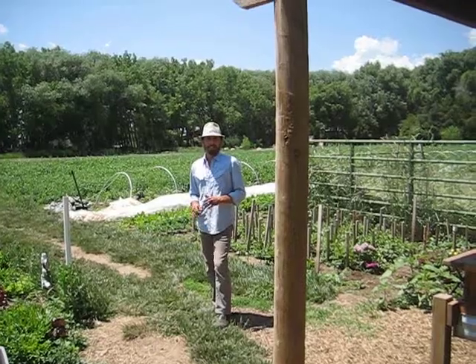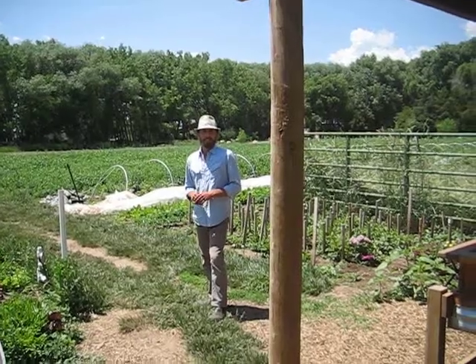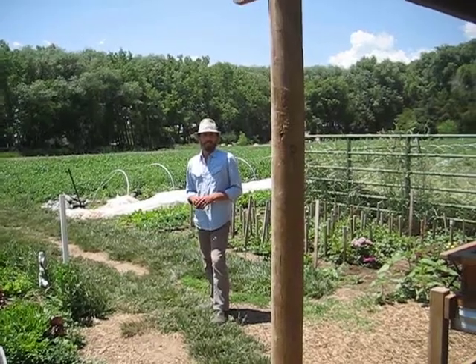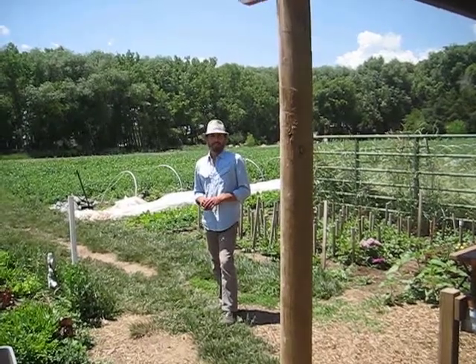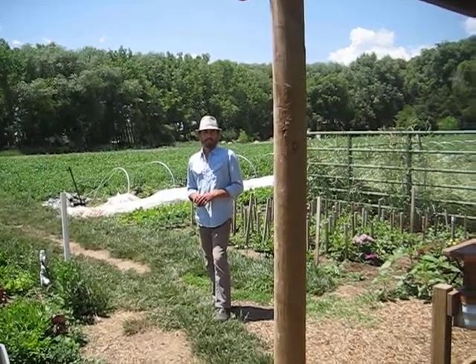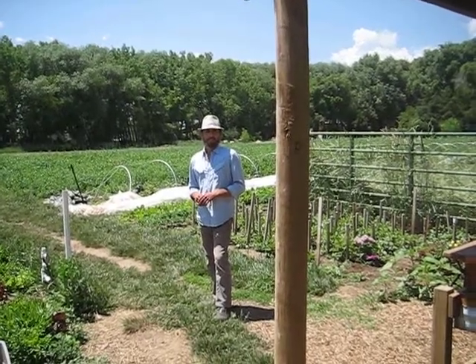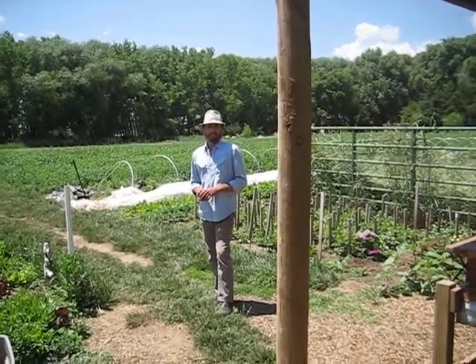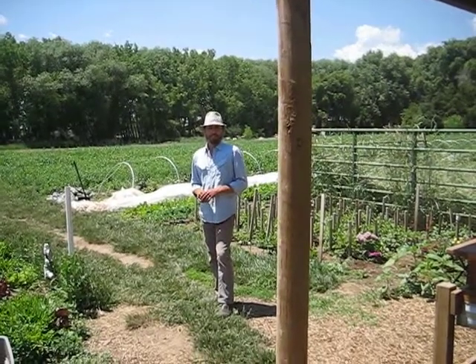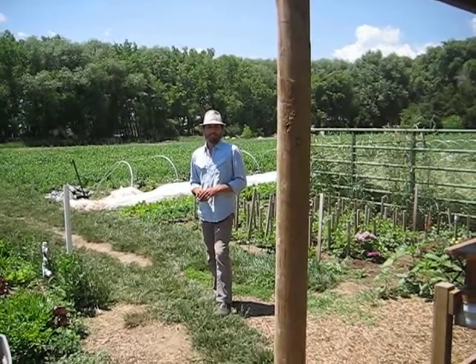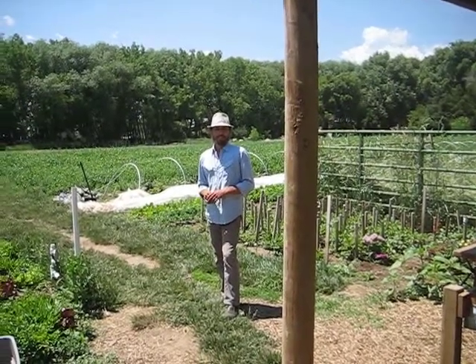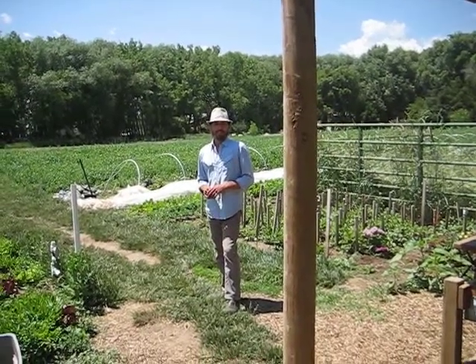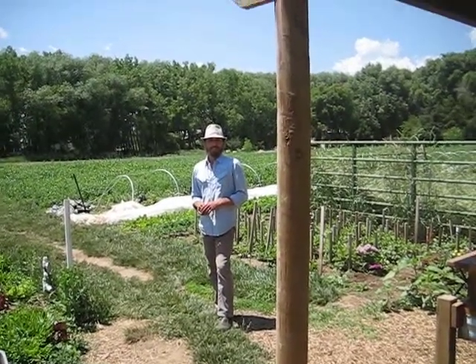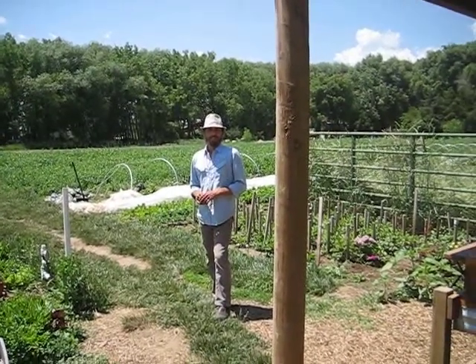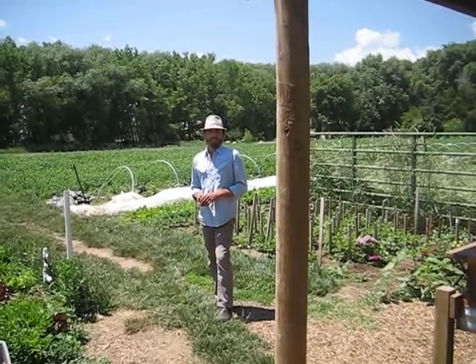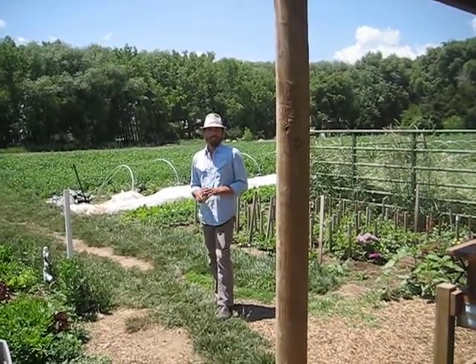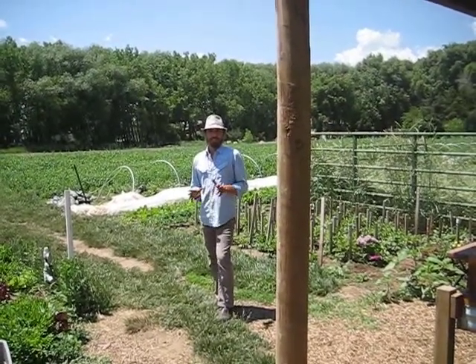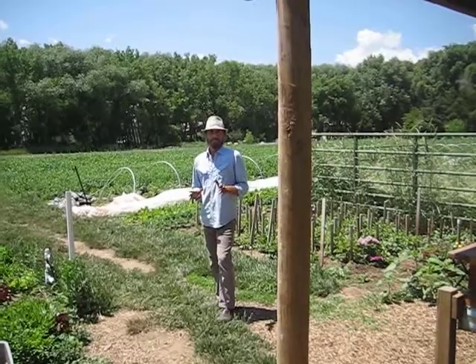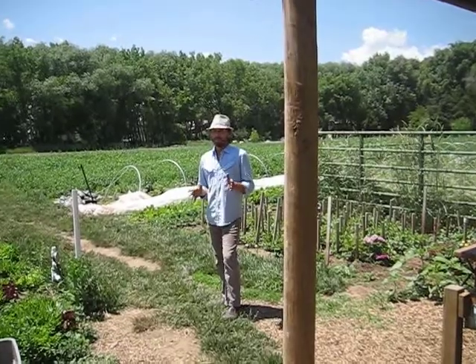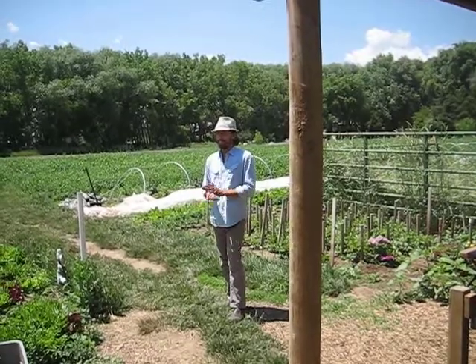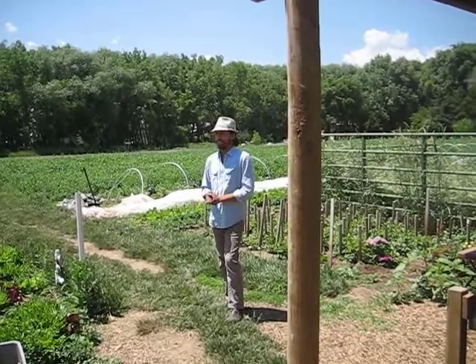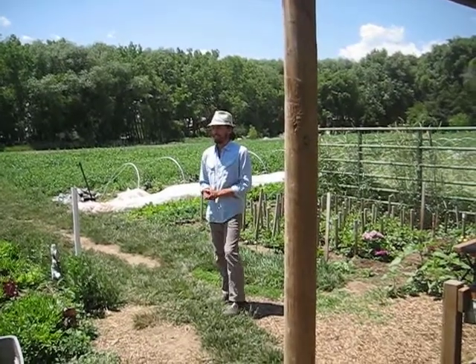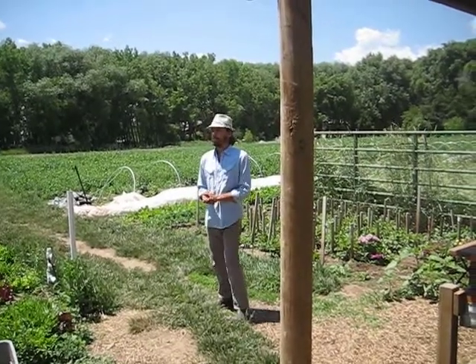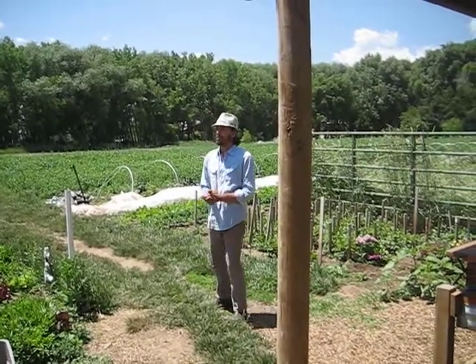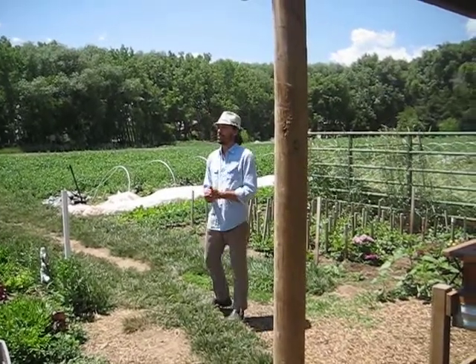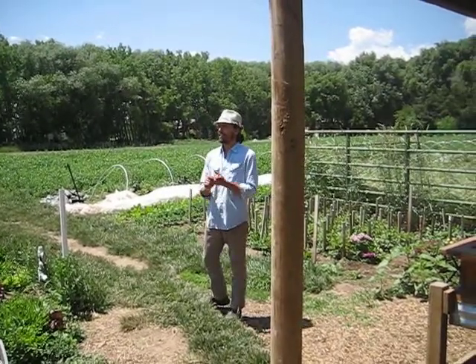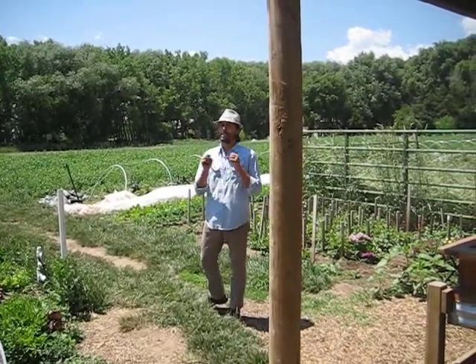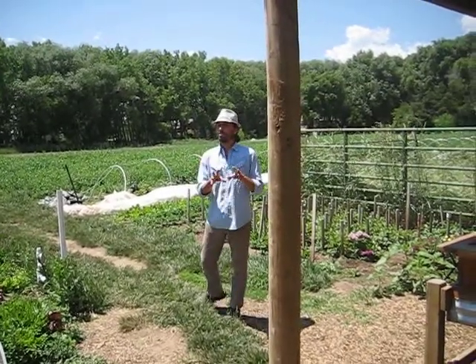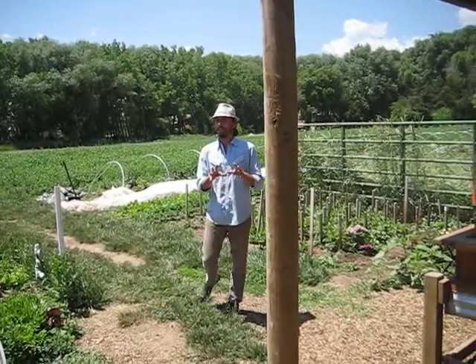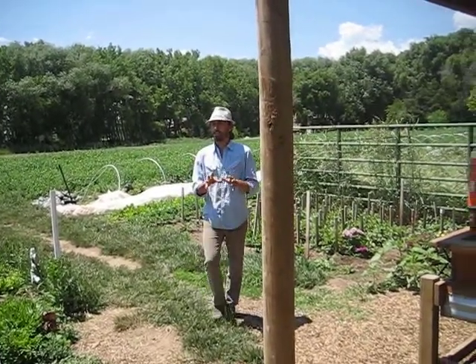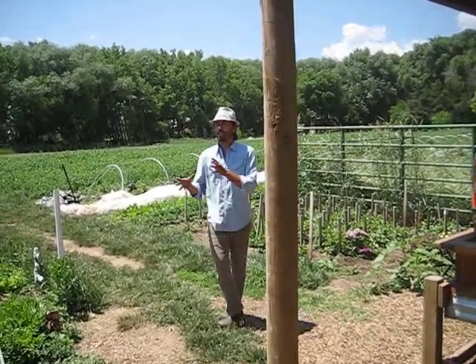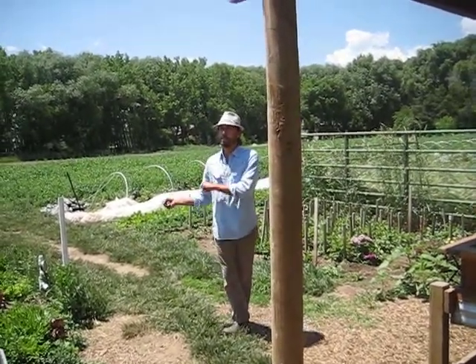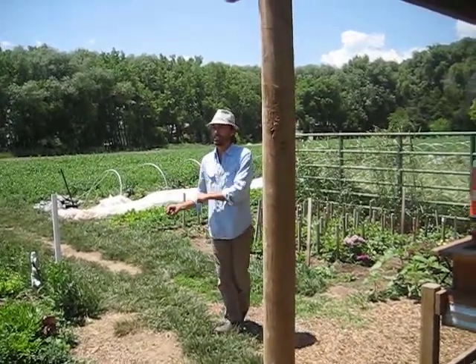Here's Jared and he is going to tell us how we process the vegetables once they come in from the field. Processing station. So you got two types usually — you got stuff coming in loose that you're going to wash, and you got stuff coming in bunches.